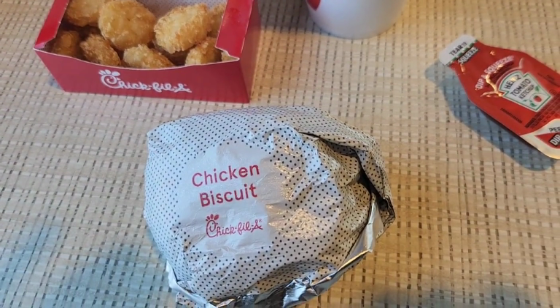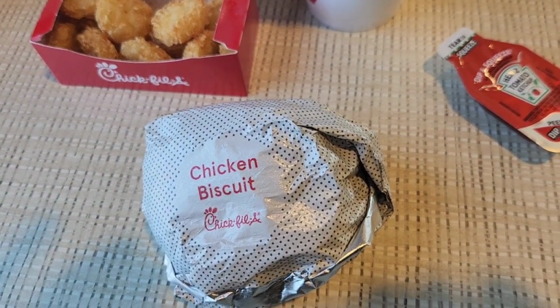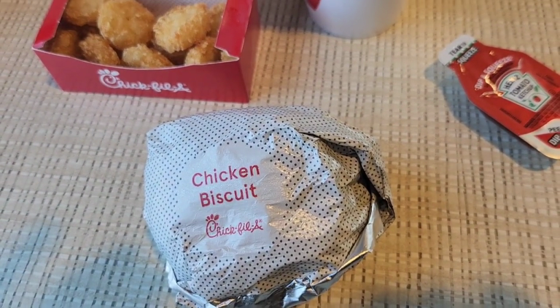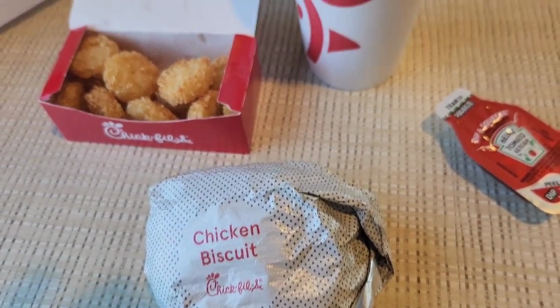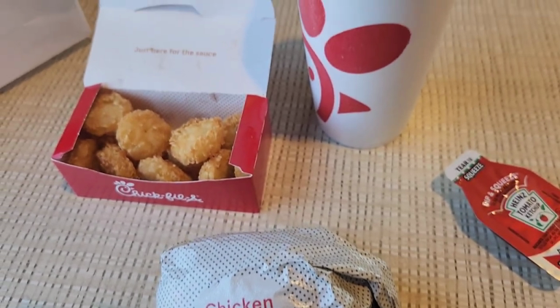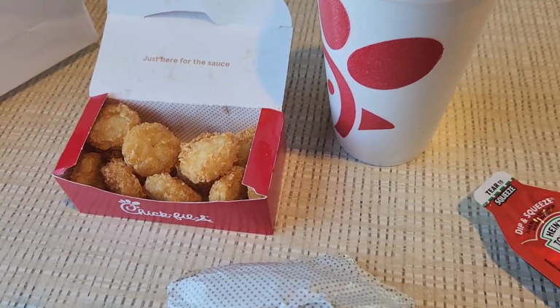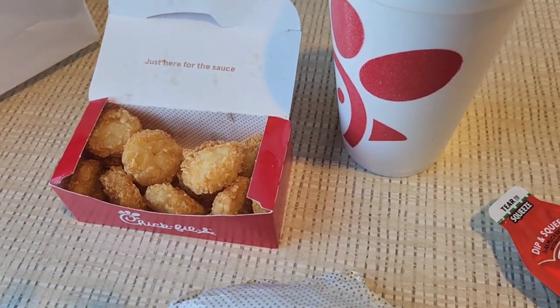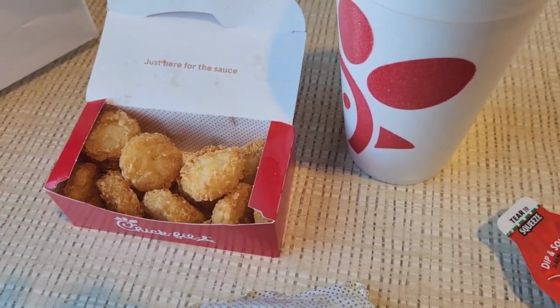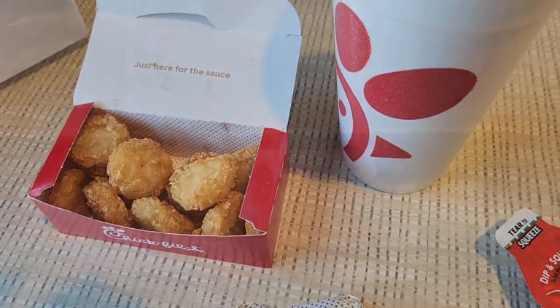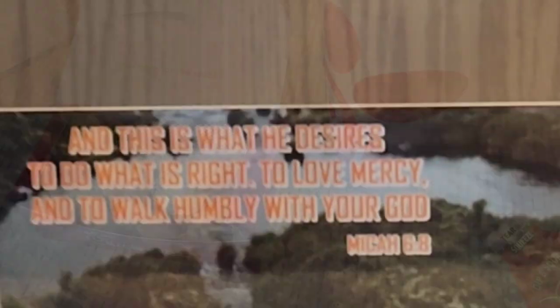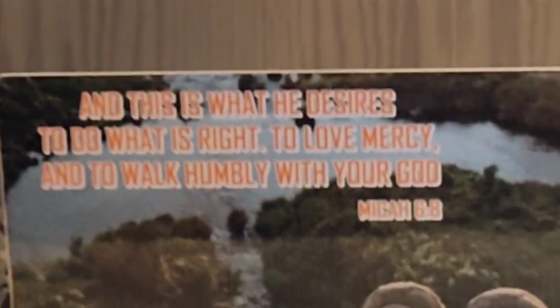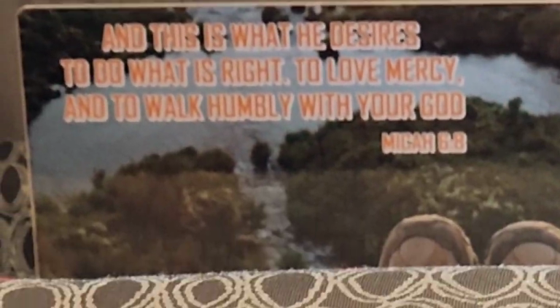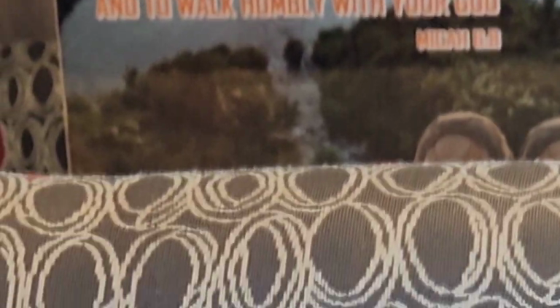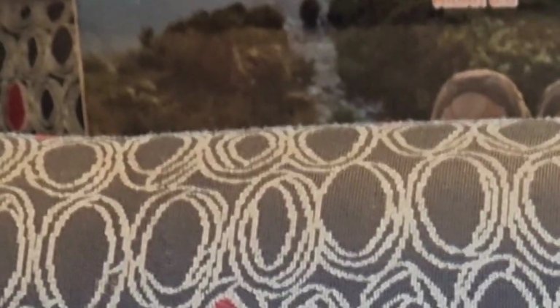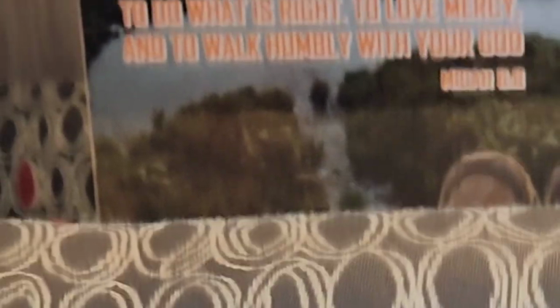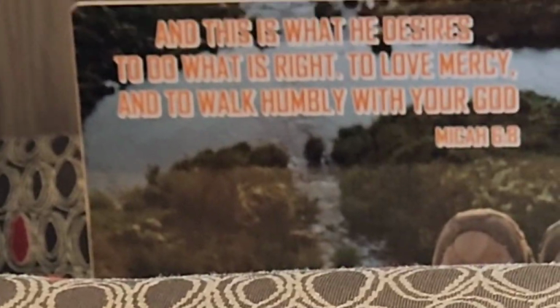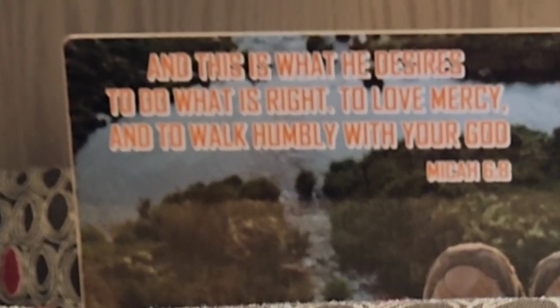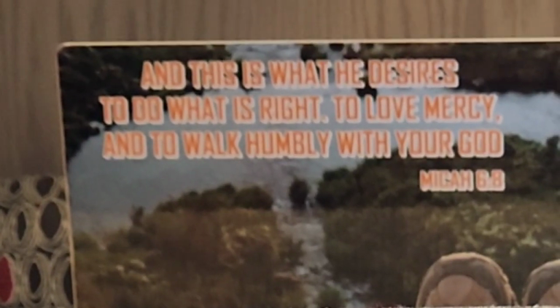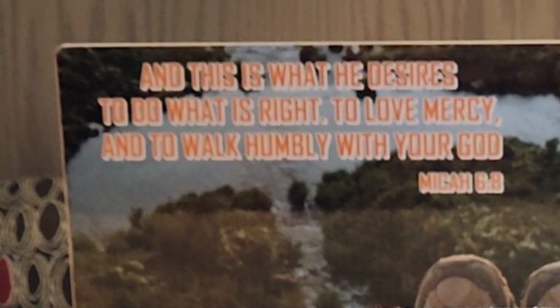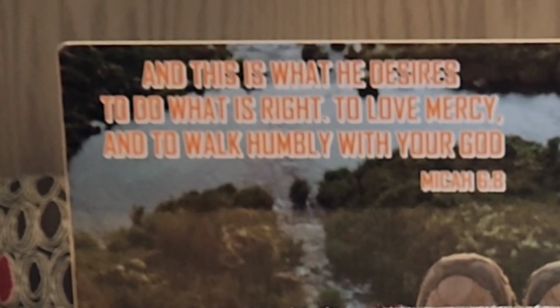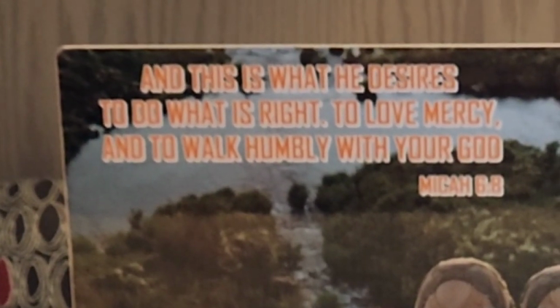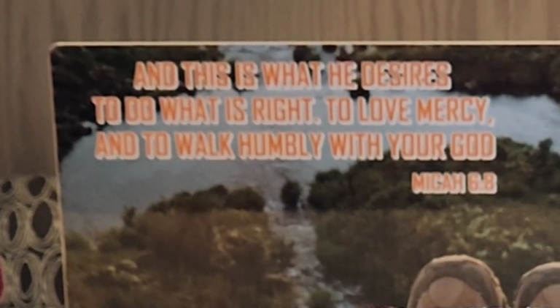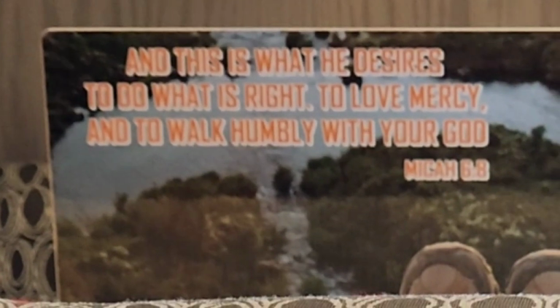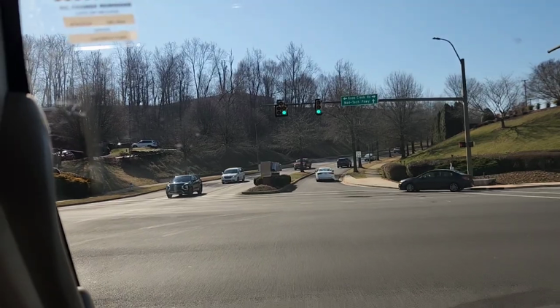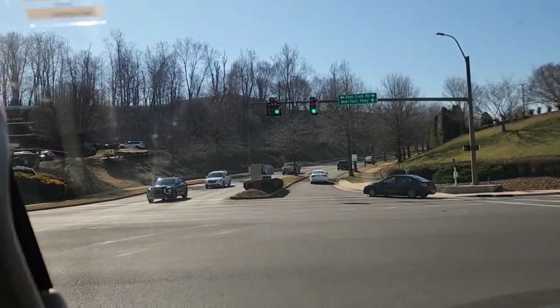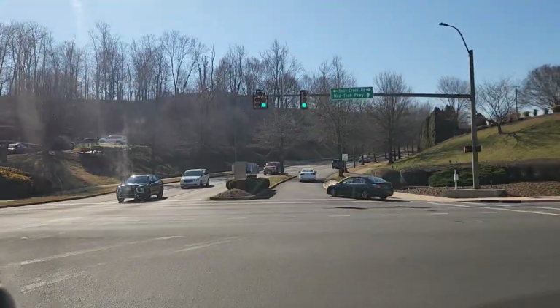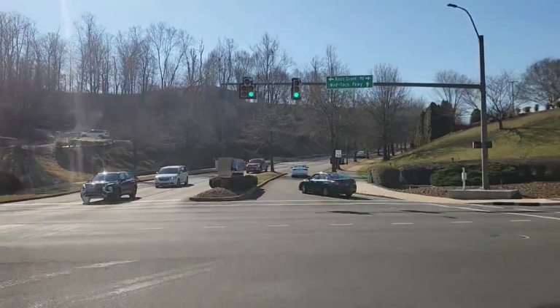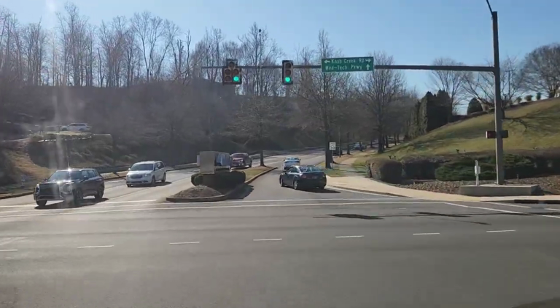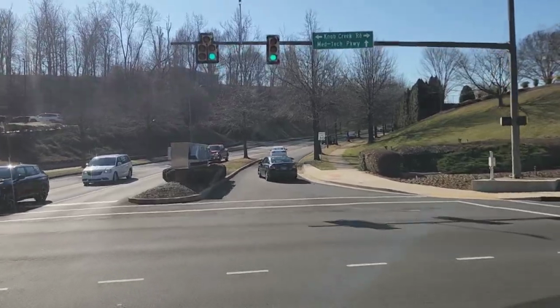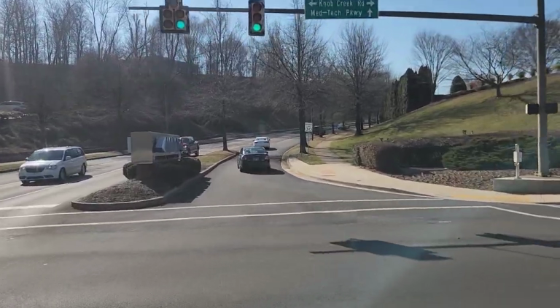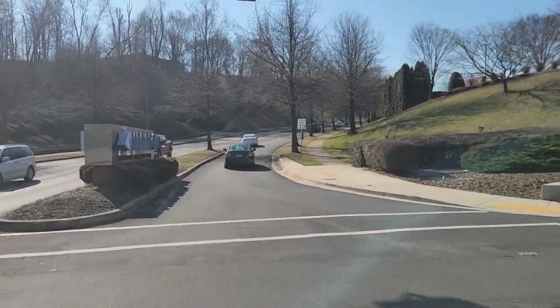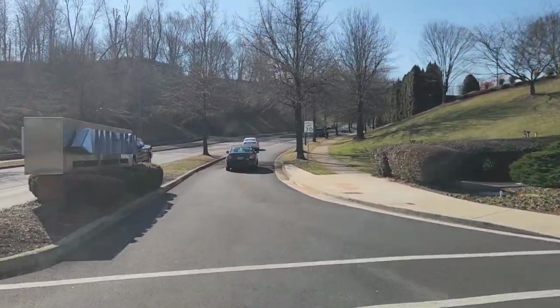Now usually I get McDonald's because it's almost on every corner. I'm not a big breakfast person, to be honest — I usually just drink coffee, that gets me through to lunch. But just decided to stop and get some Chick-fil-A, kind of relax and enjoy it for a minute.